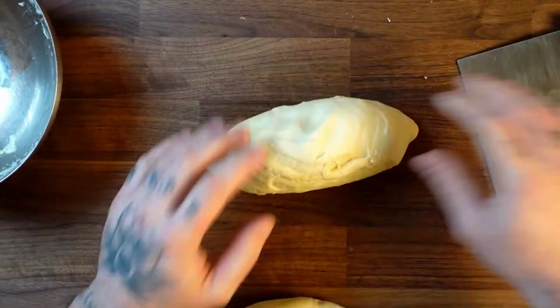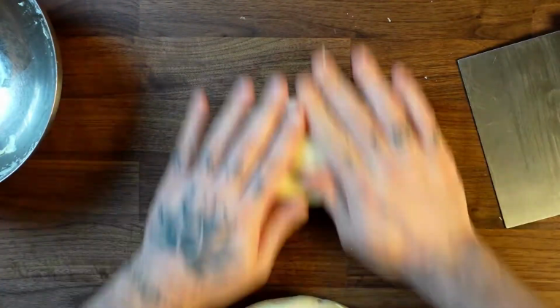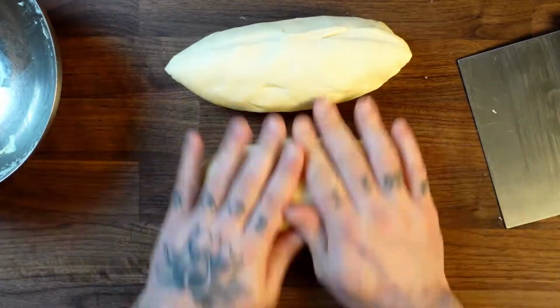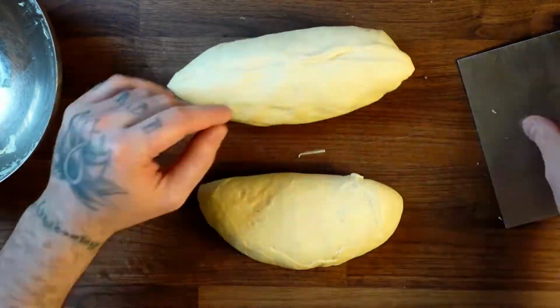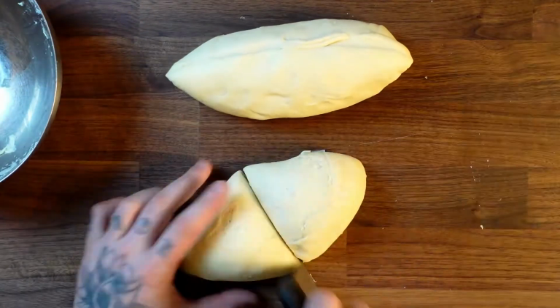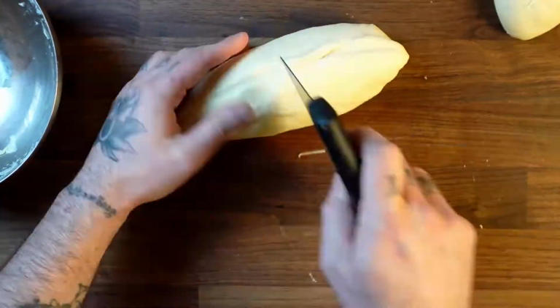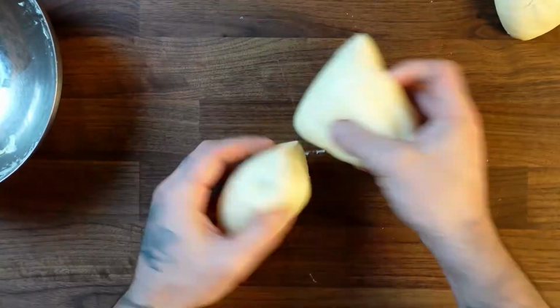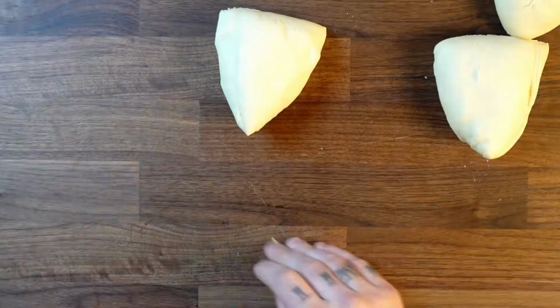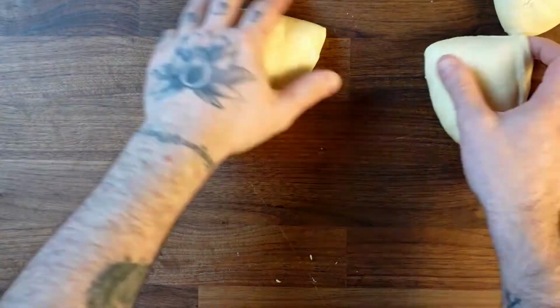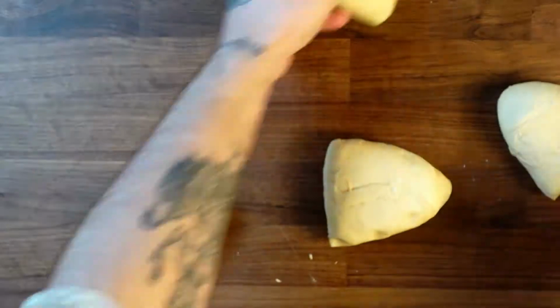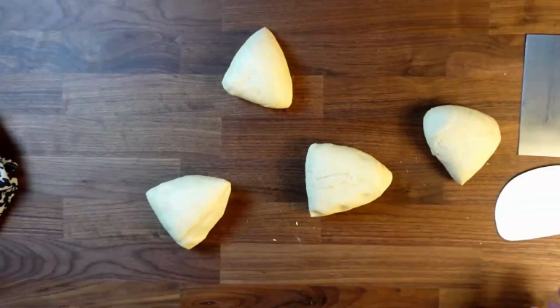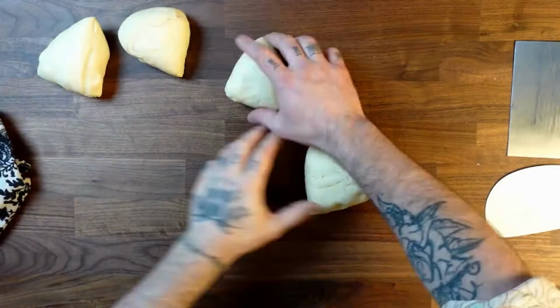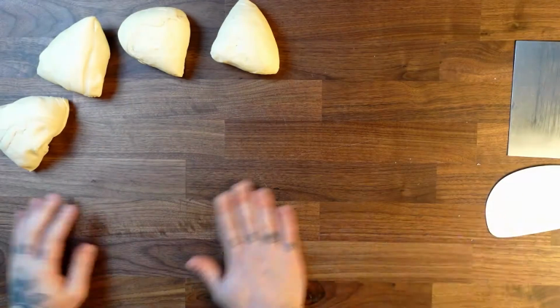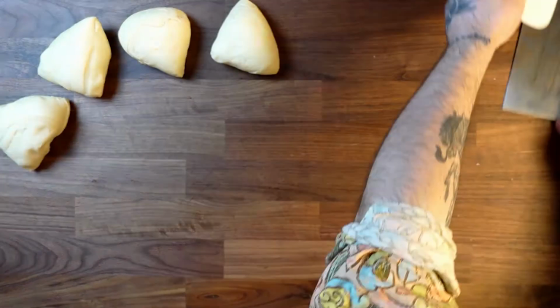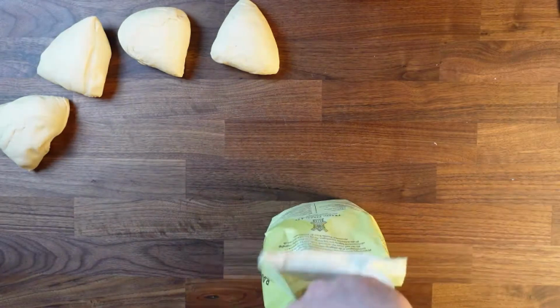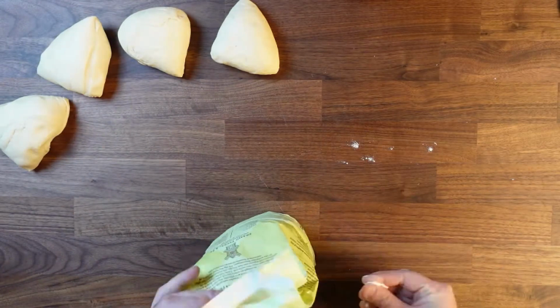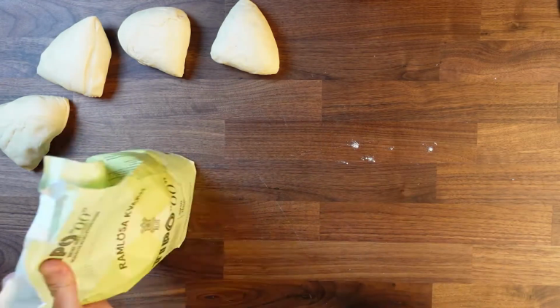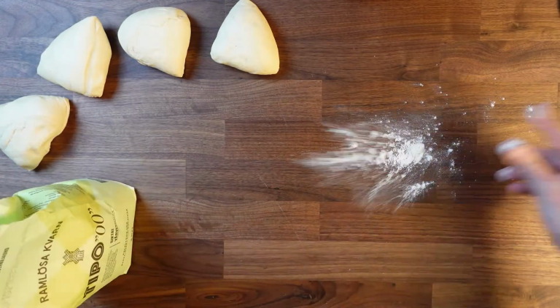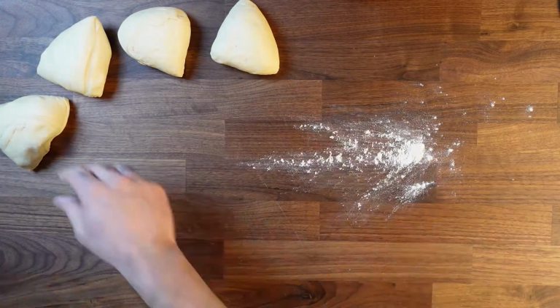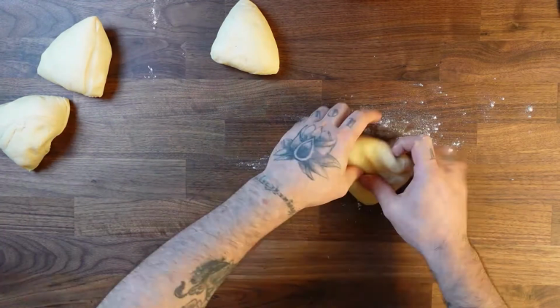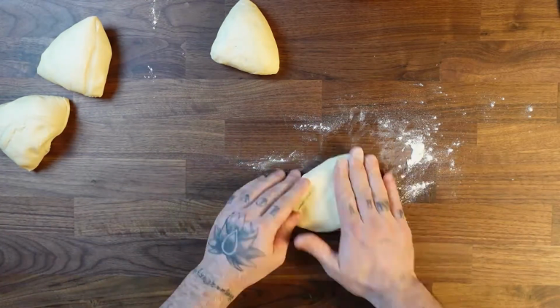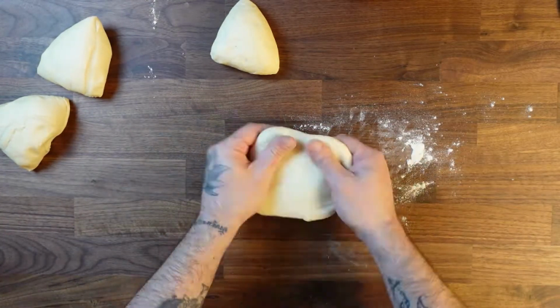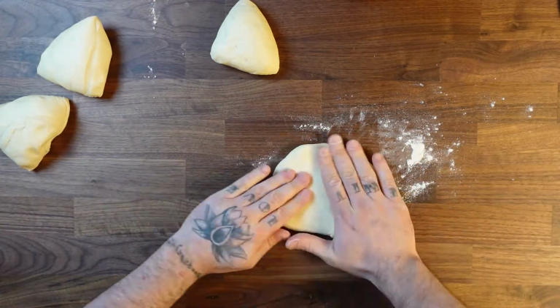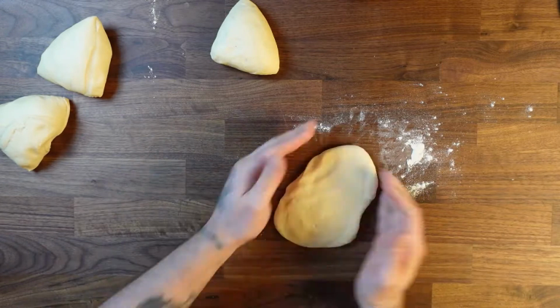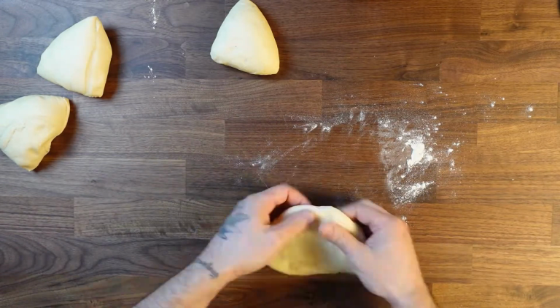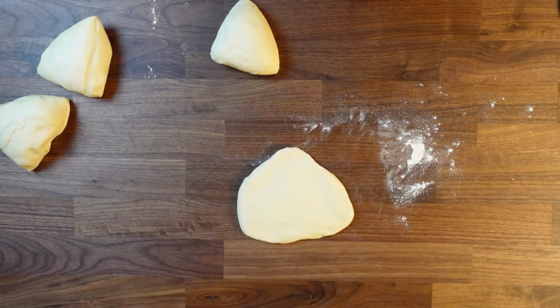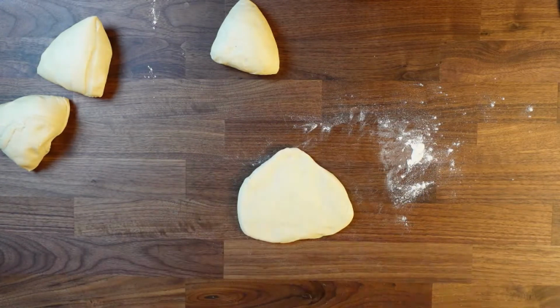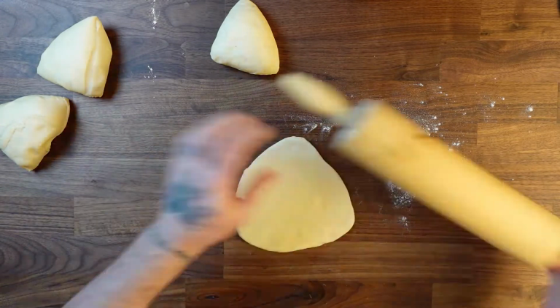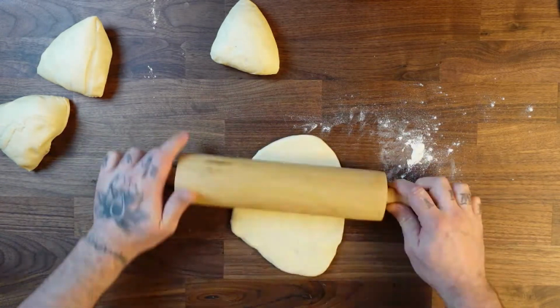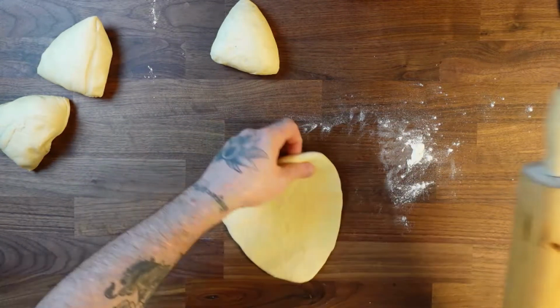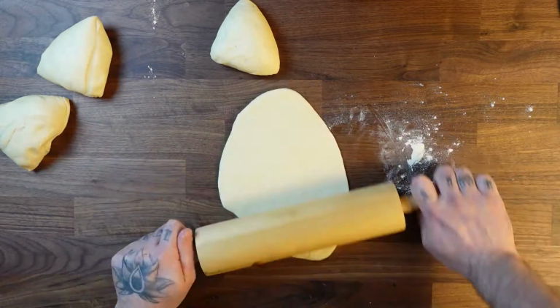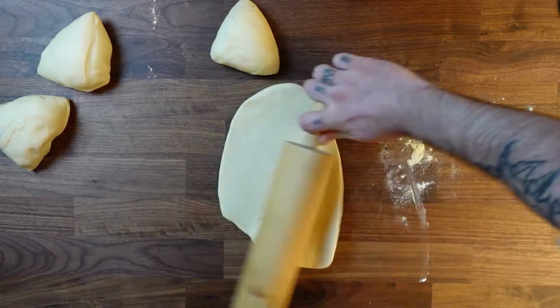Cut it into 4 pieces, then roll your hagi rolls.